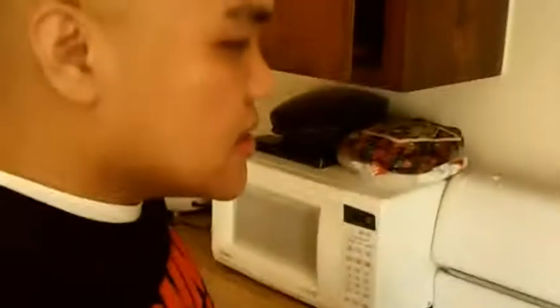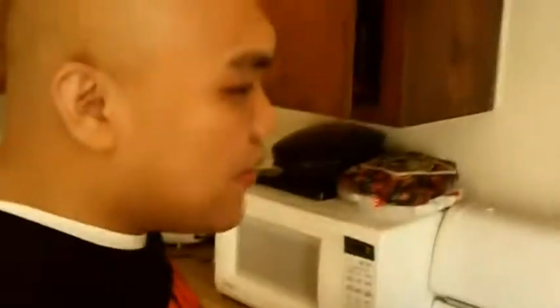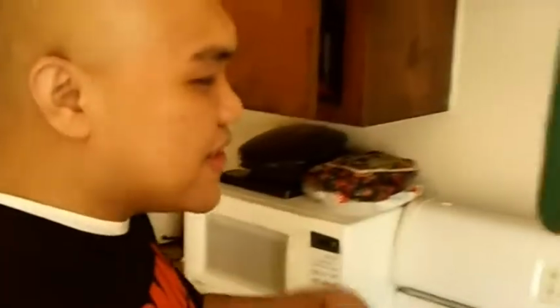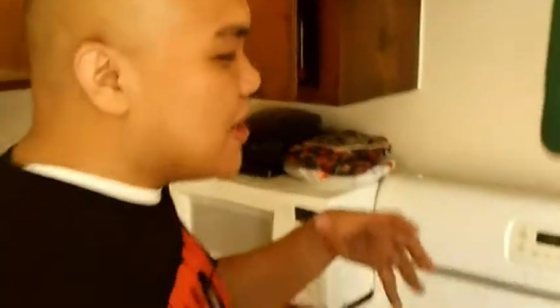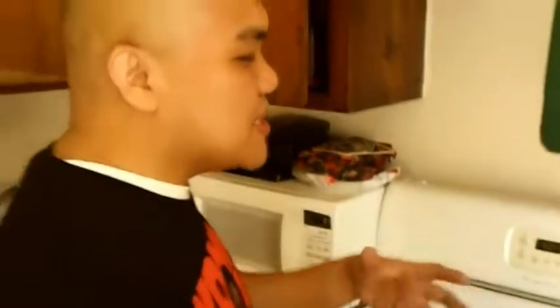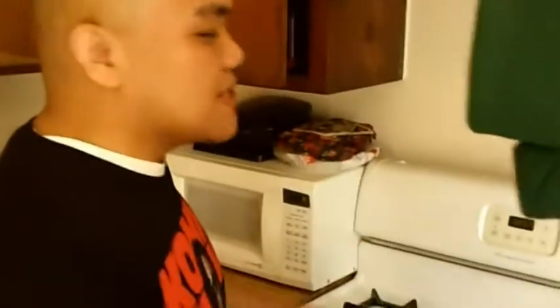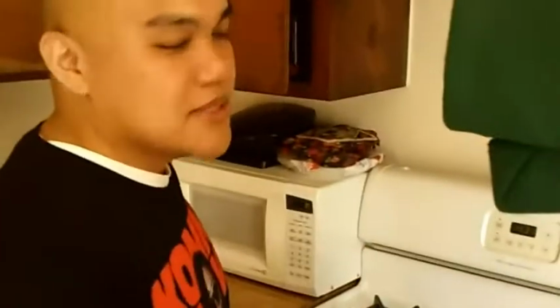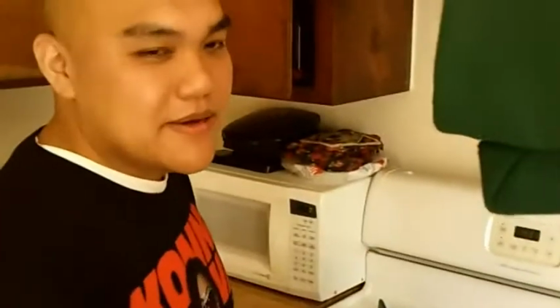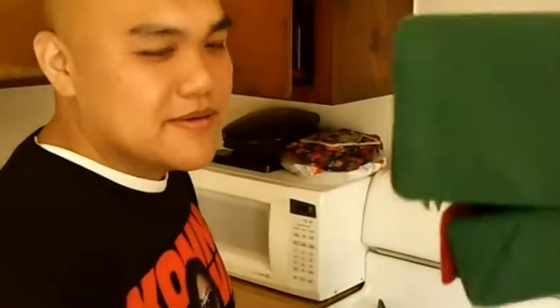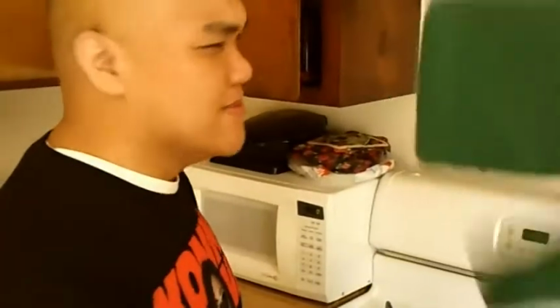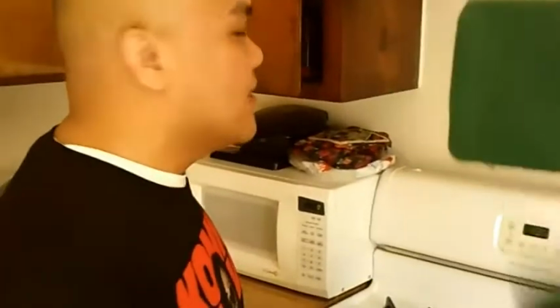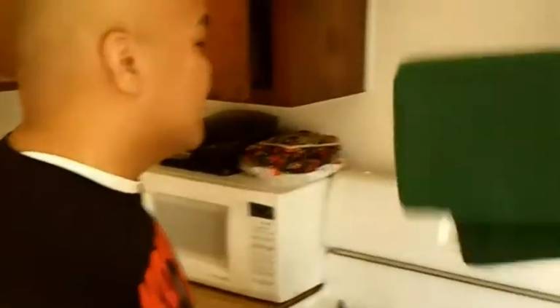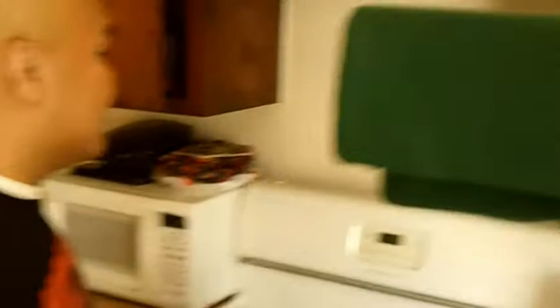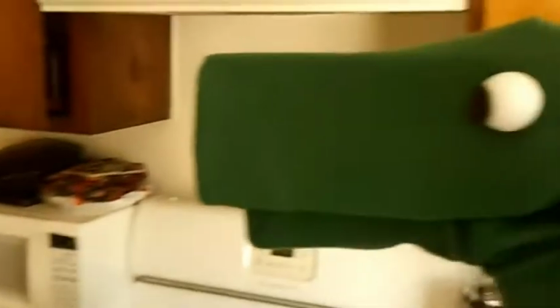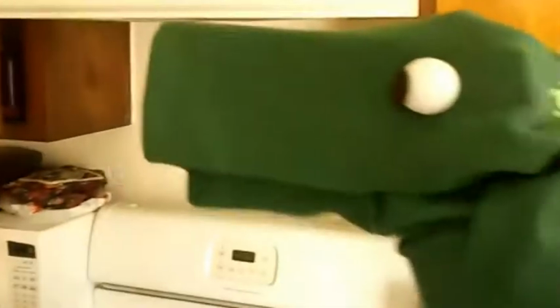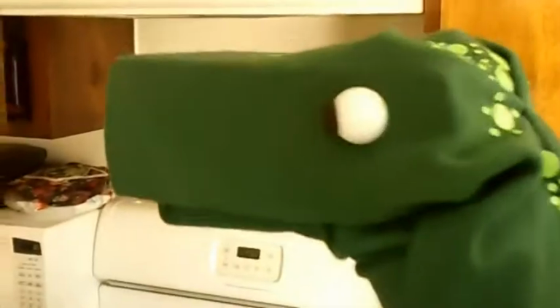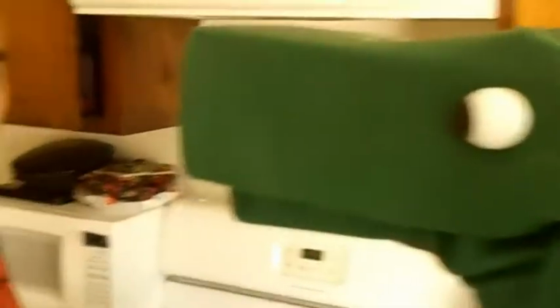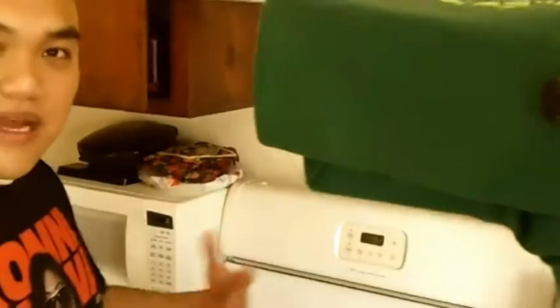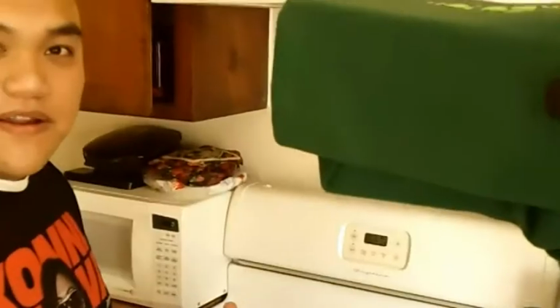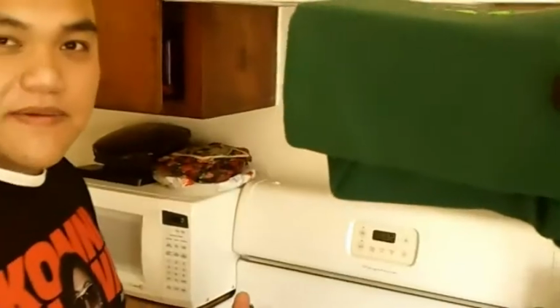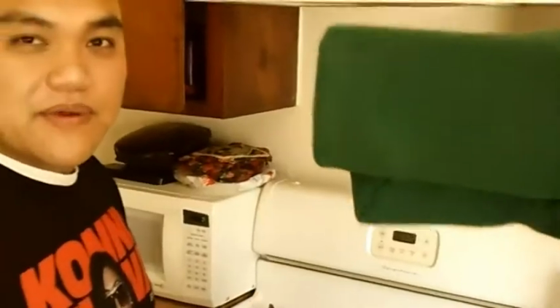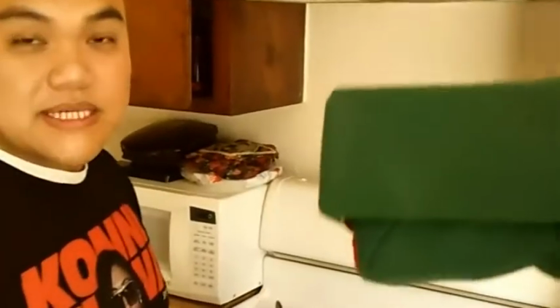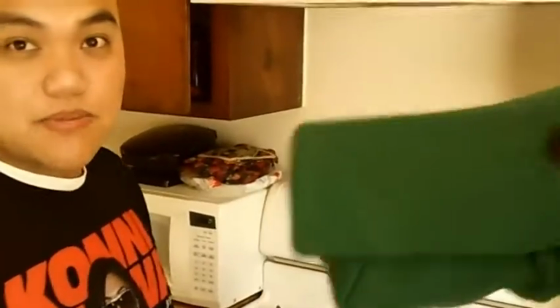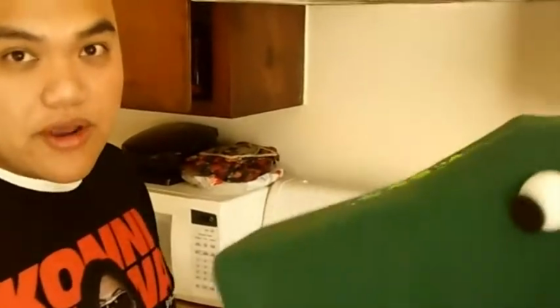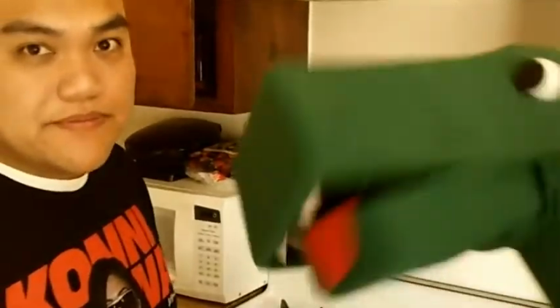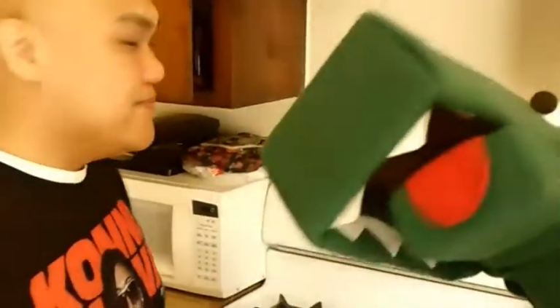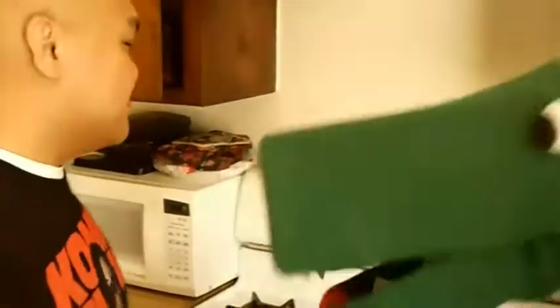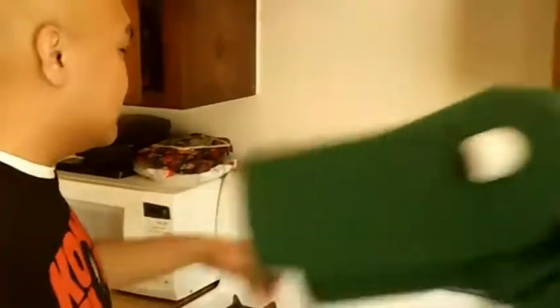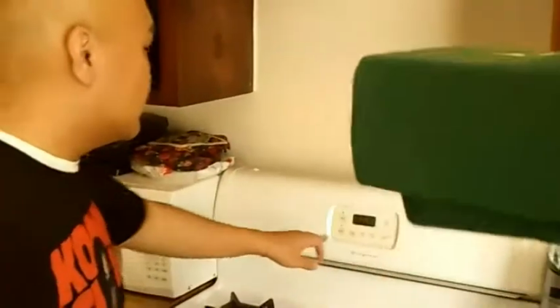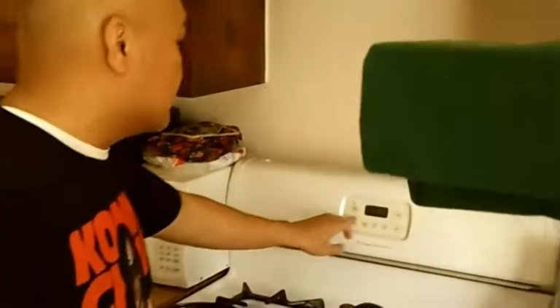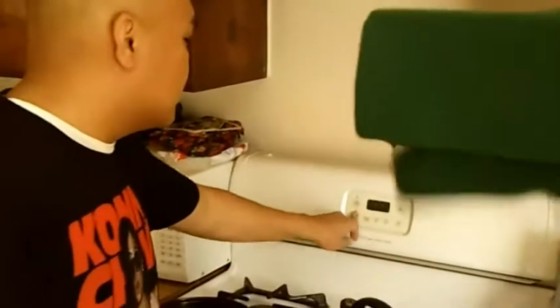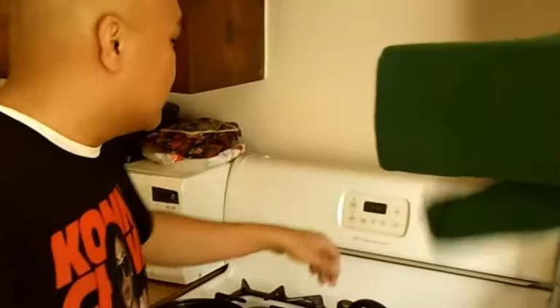So while the toast is toasting, we're gonna pre-heat the oven and we're gonna set it to broil. Cool.